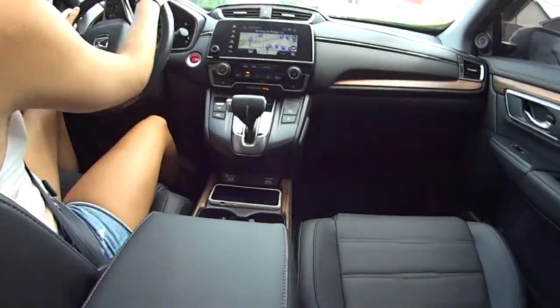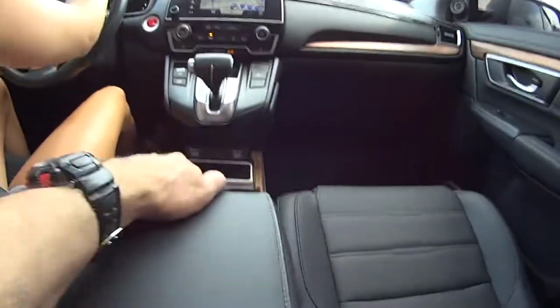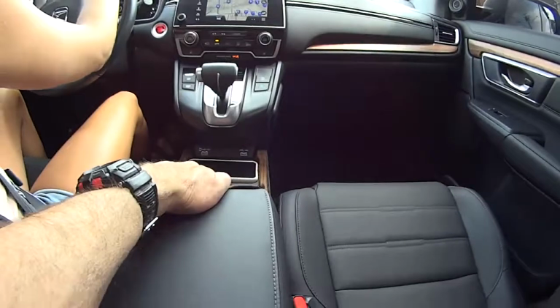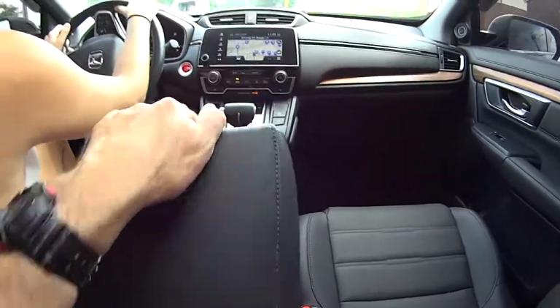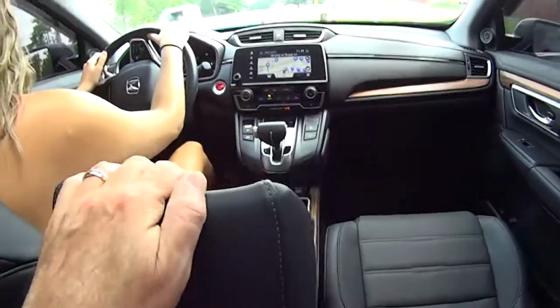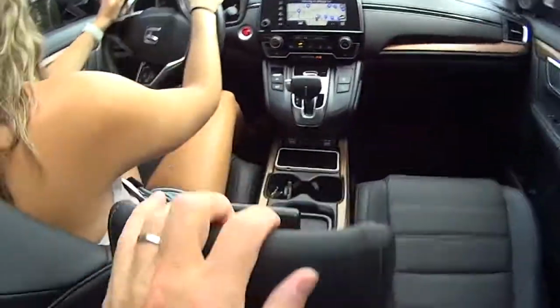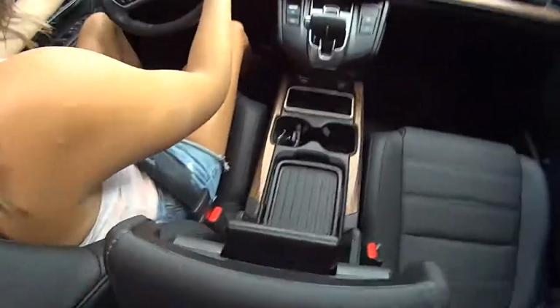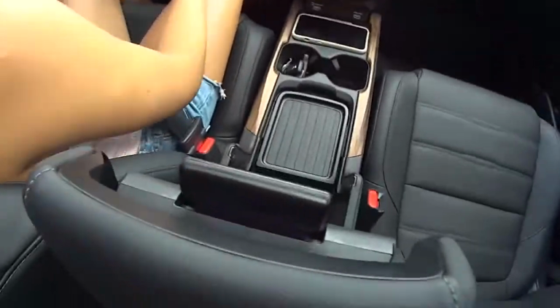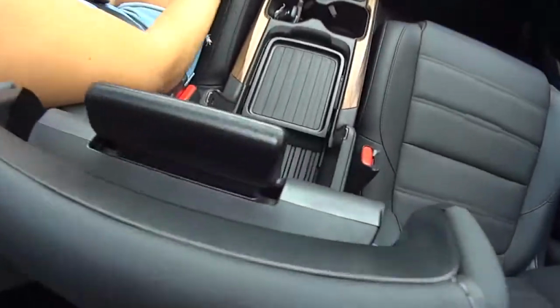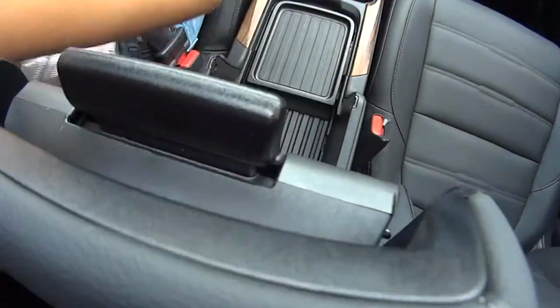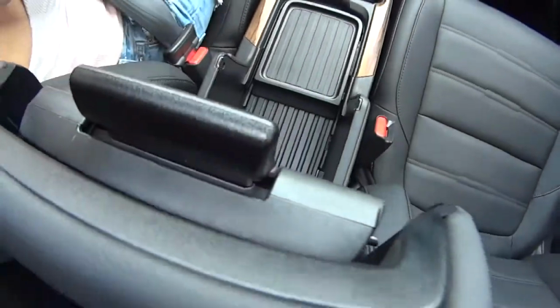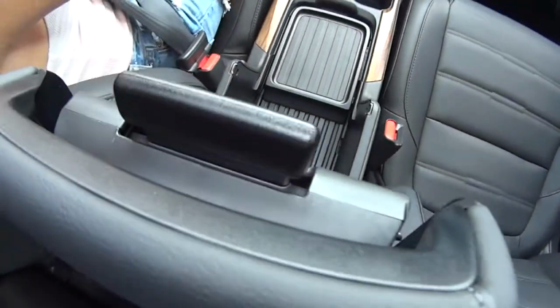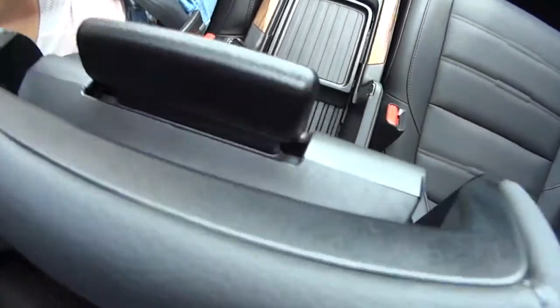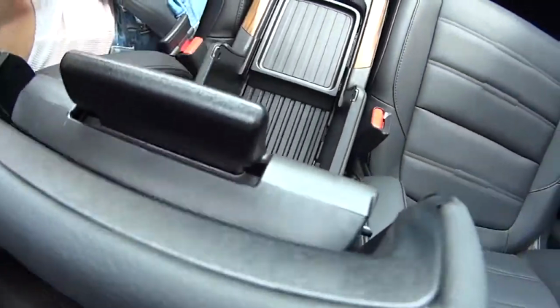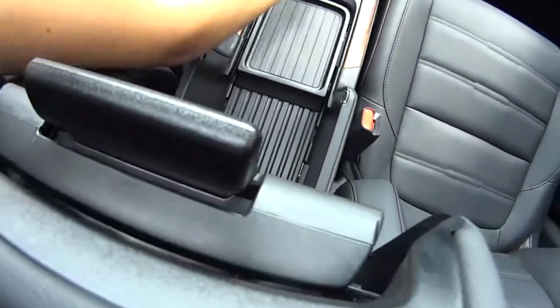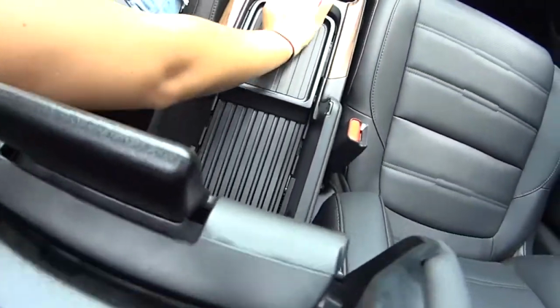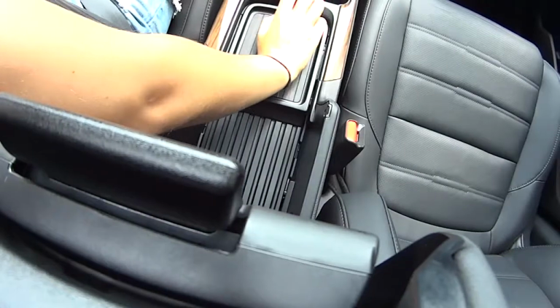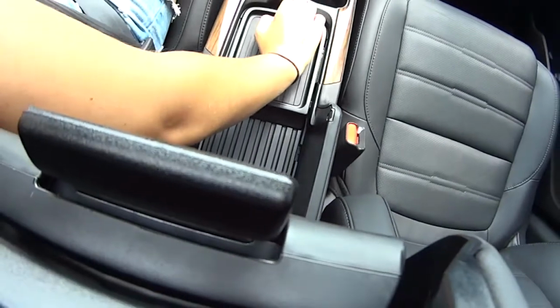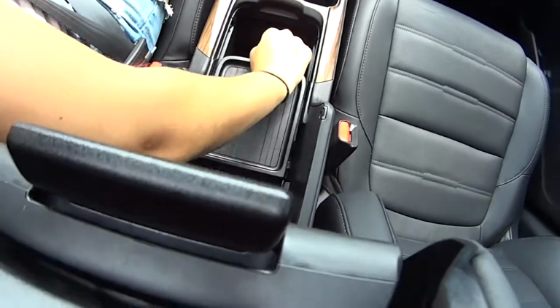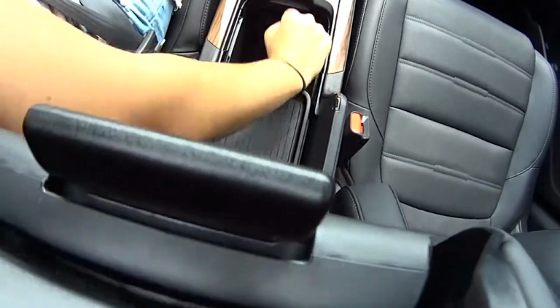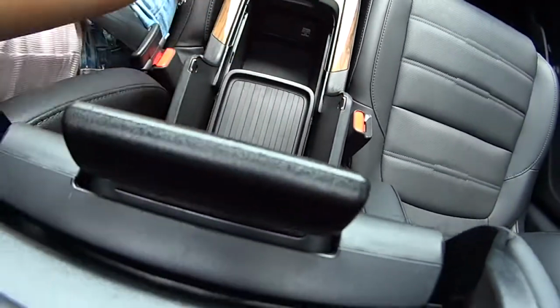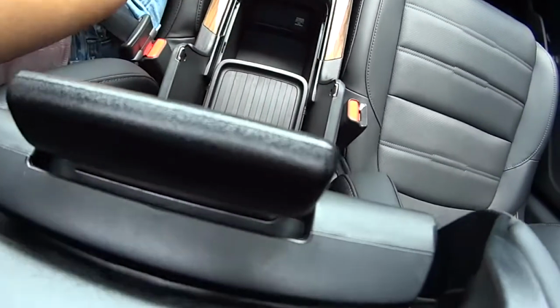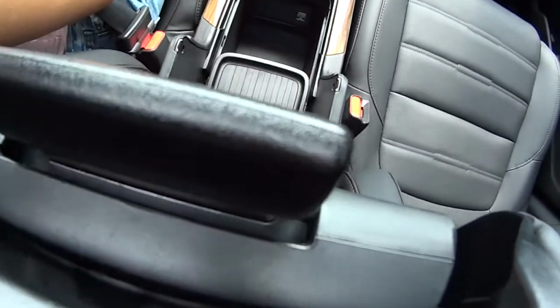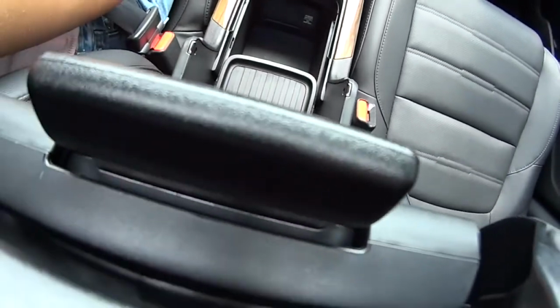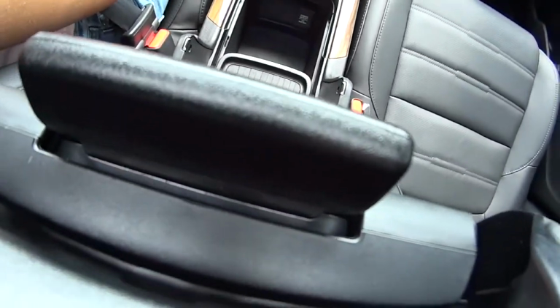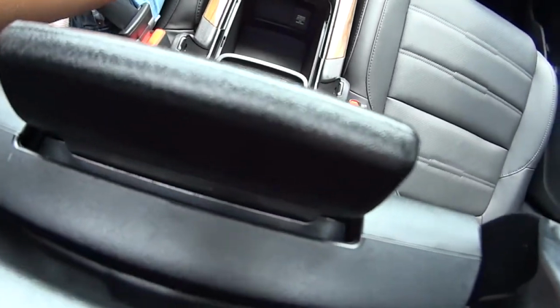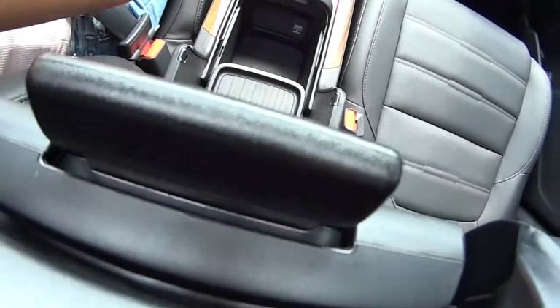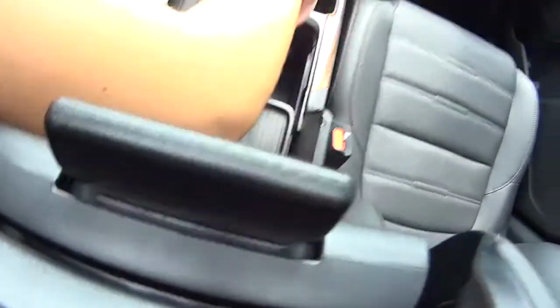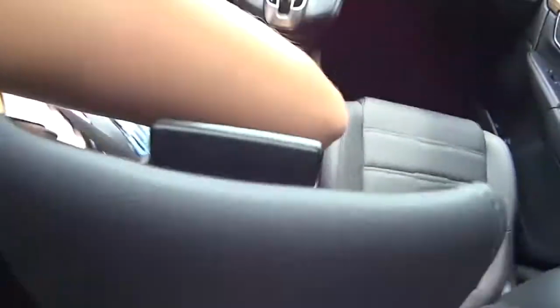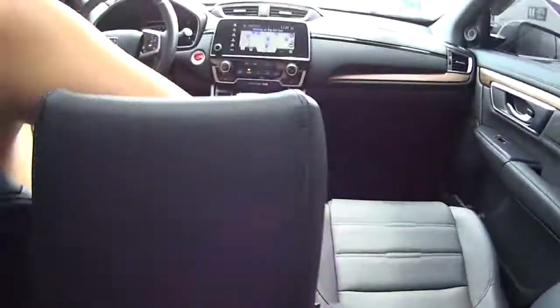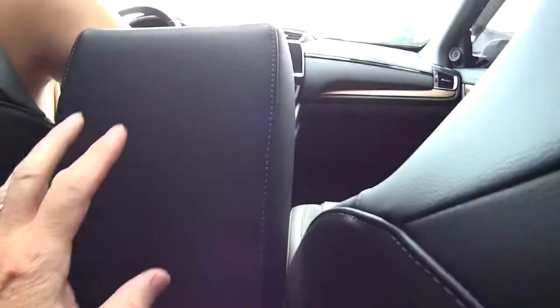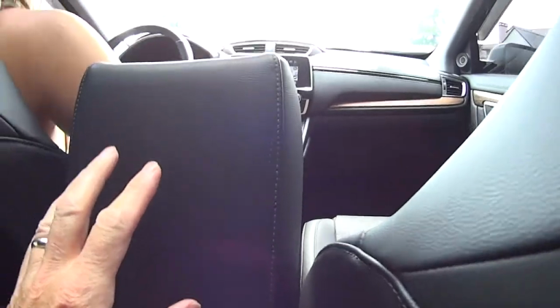You wanted to show me that — what does this do in the middle here? It slides back or something you said? It slides. Oh, cool — look, more storage. That is cool. Lots of storage in this. Very cool.